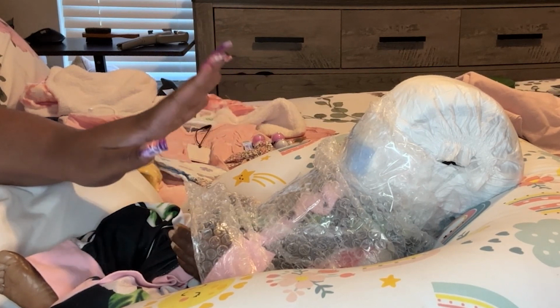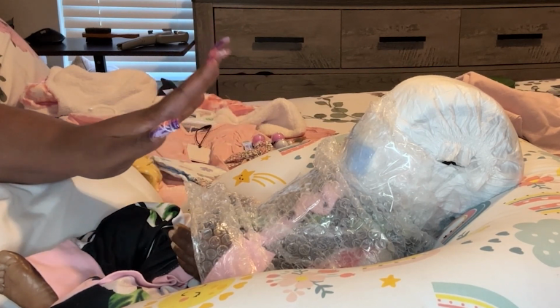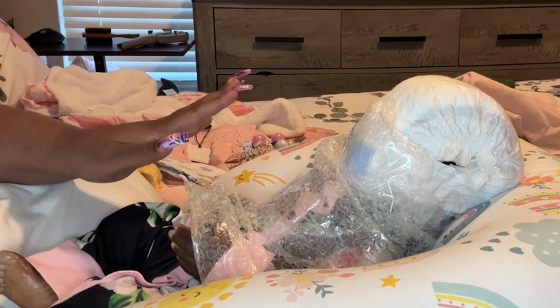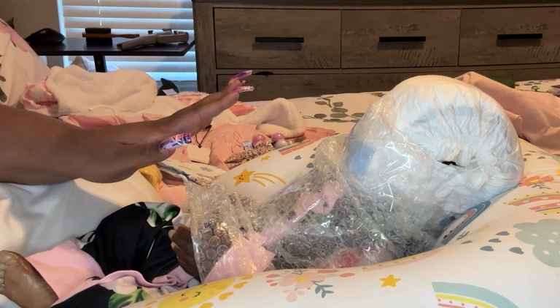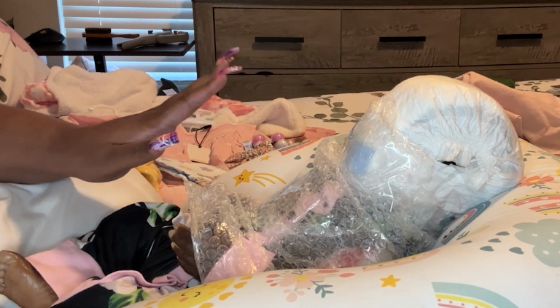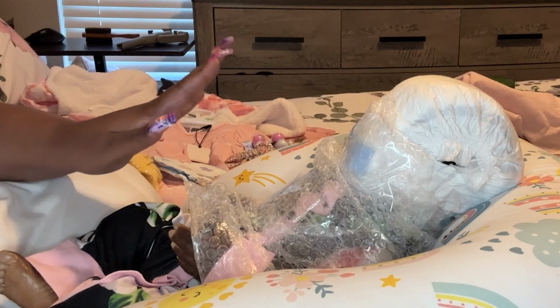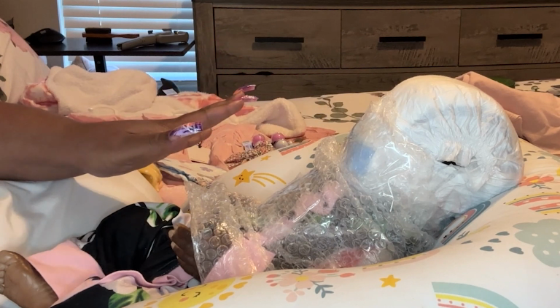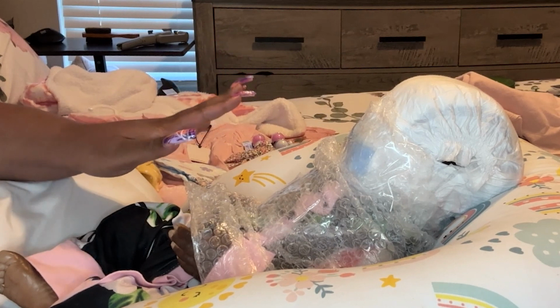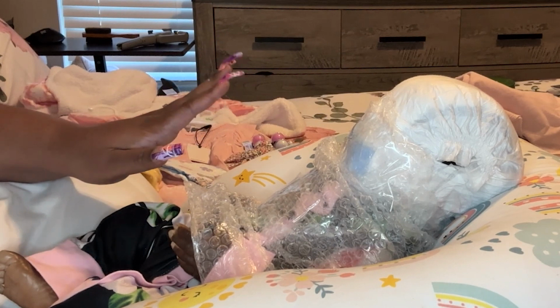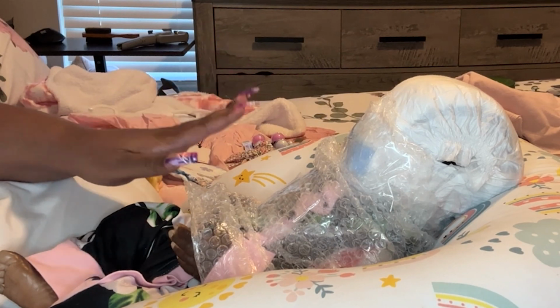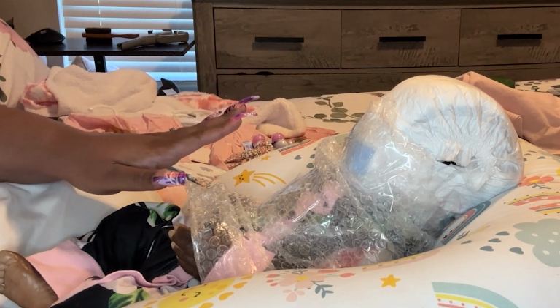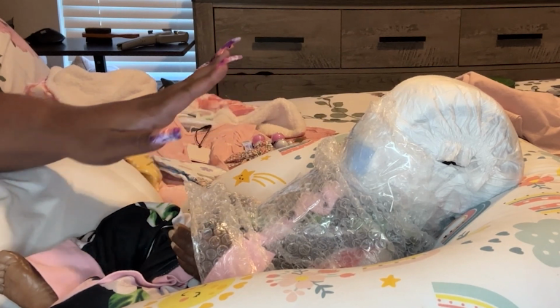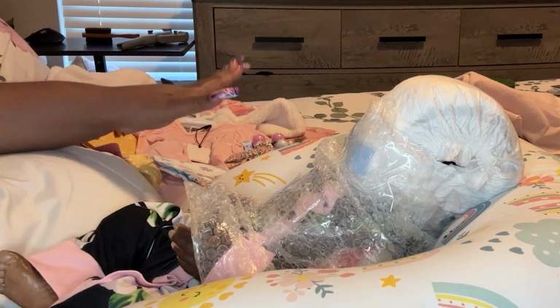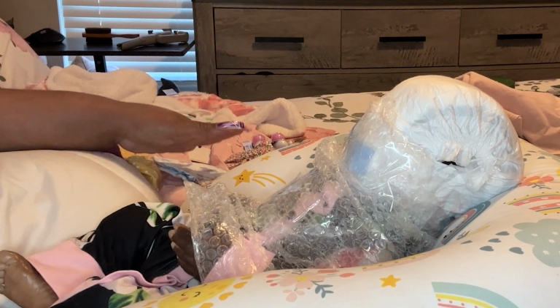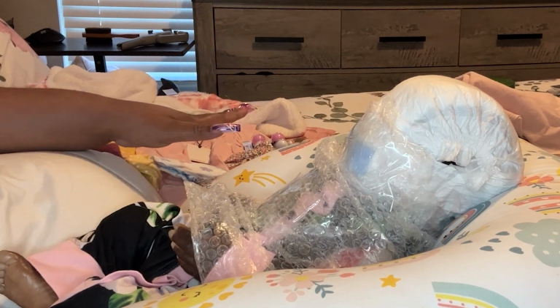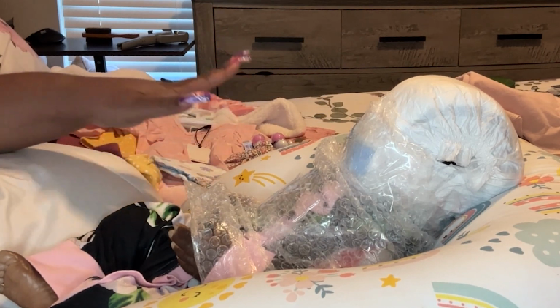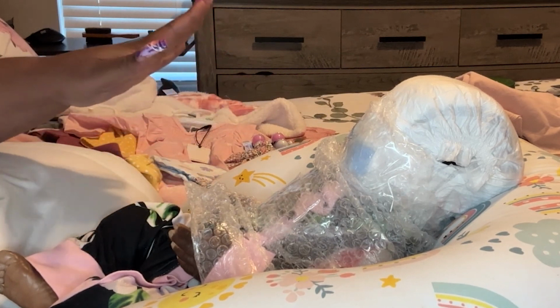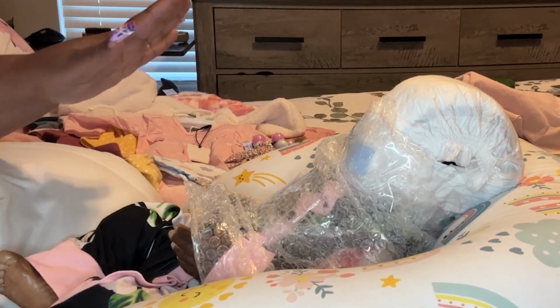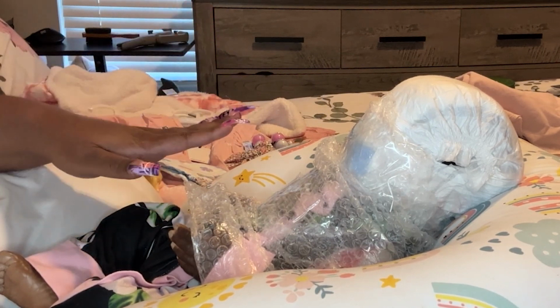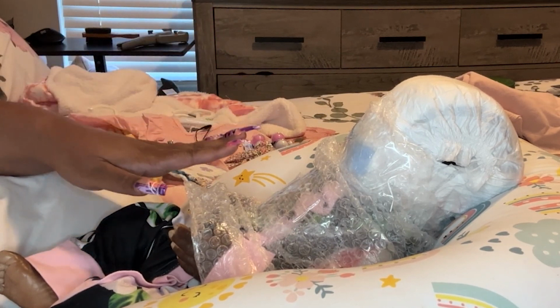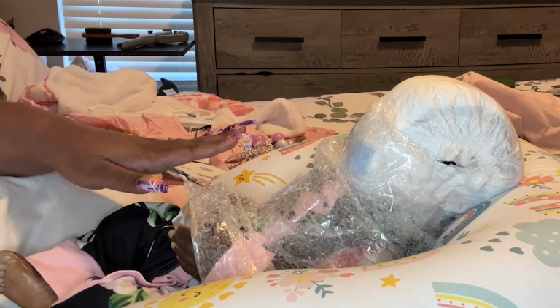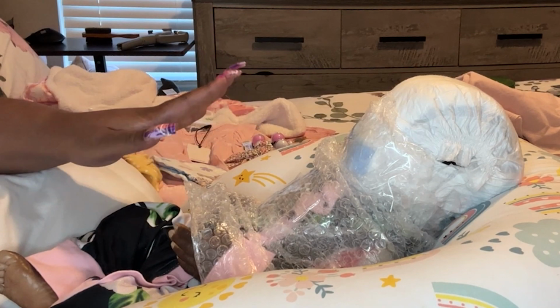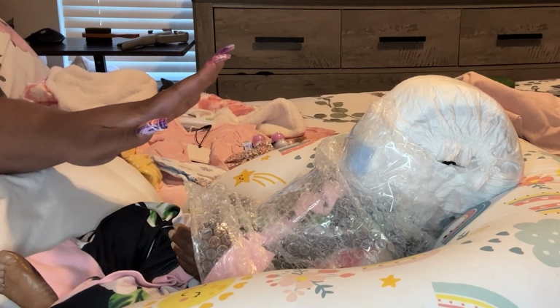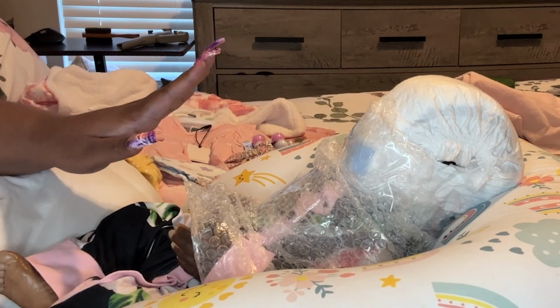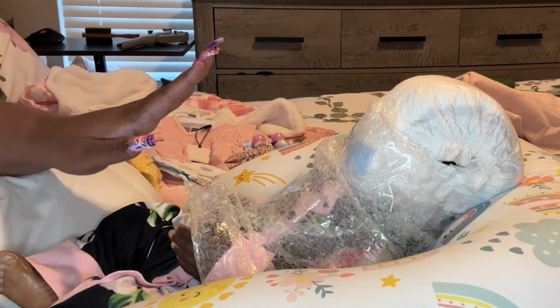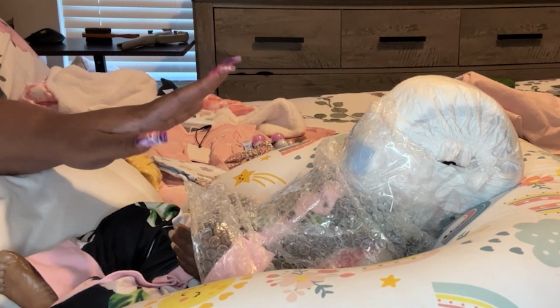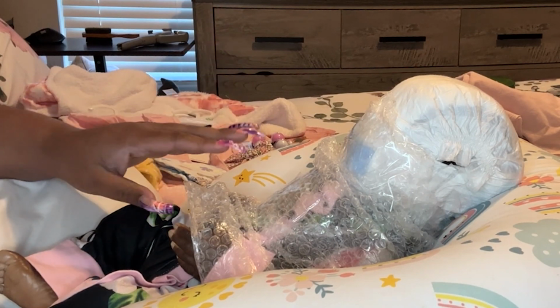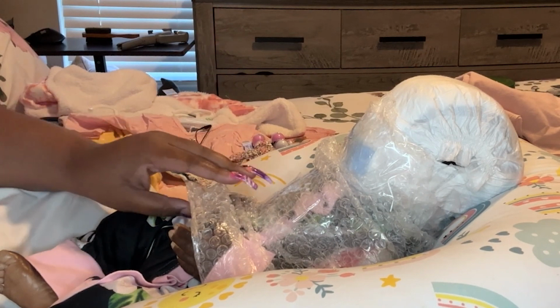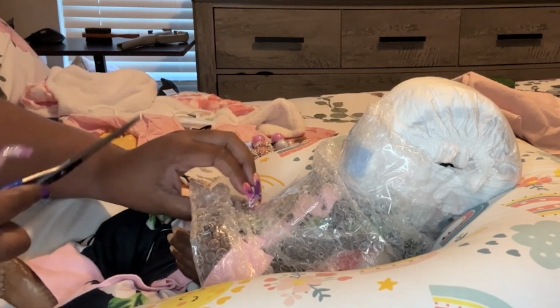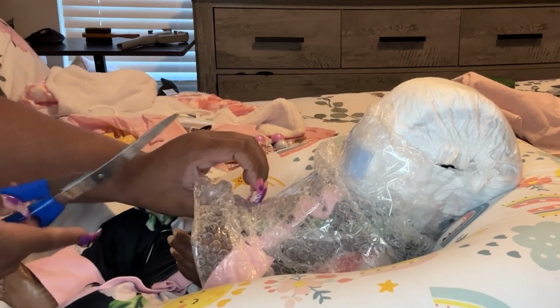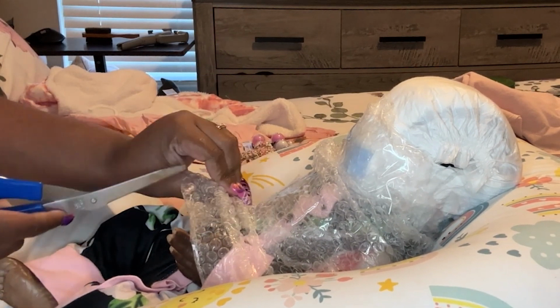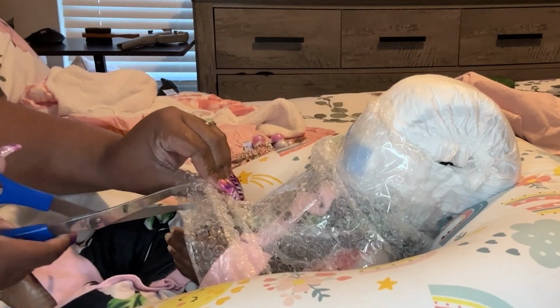Once she gets out, I am going to change her, put her into some new things, wash her hair, and then let you all see her. So let's get started.